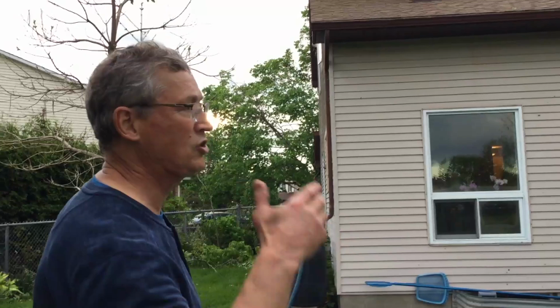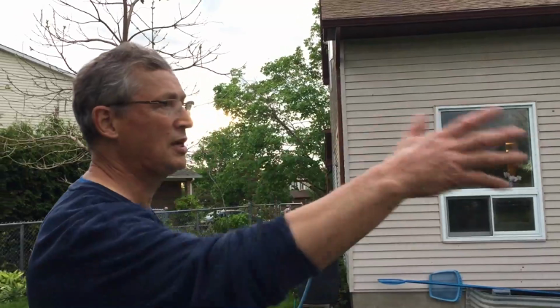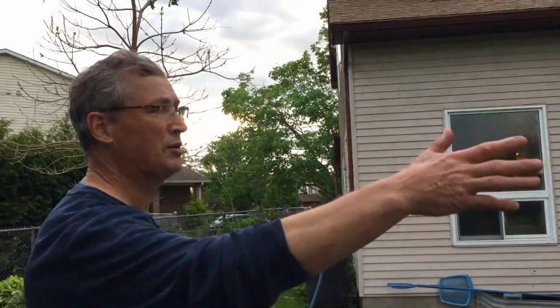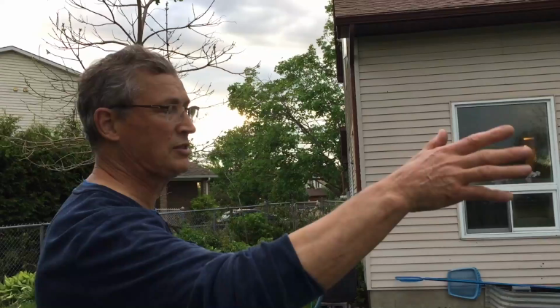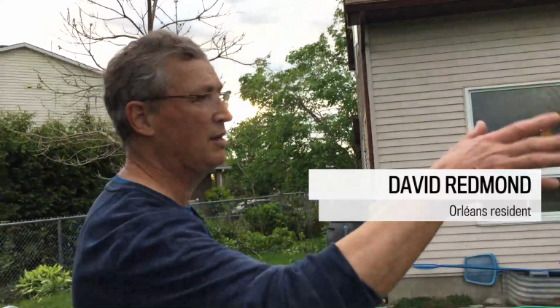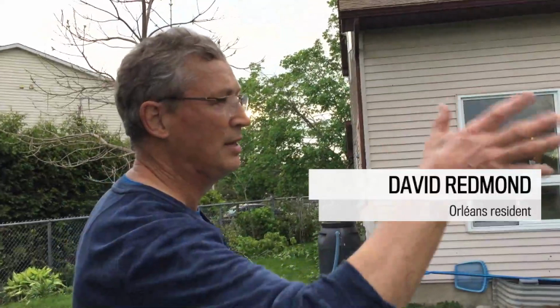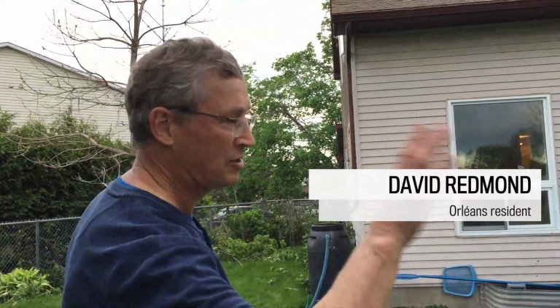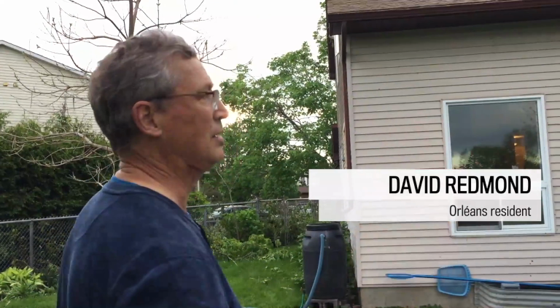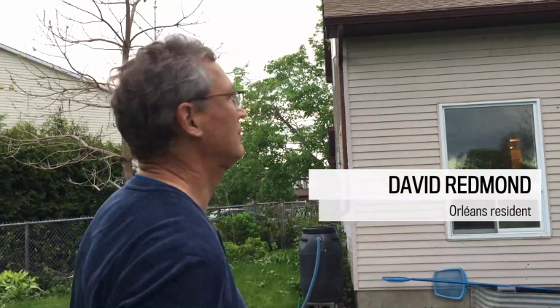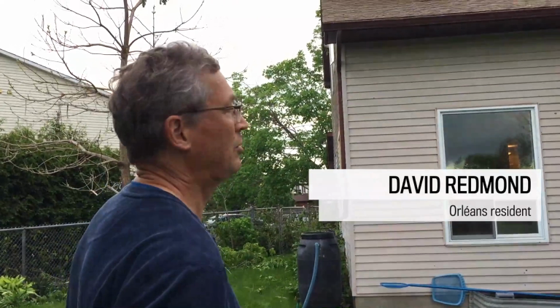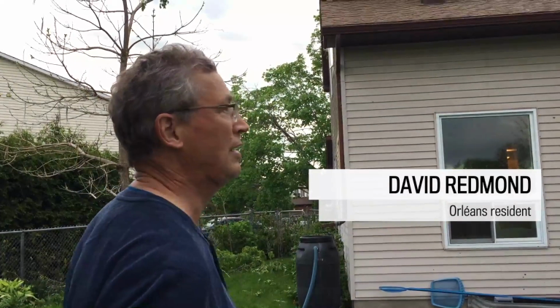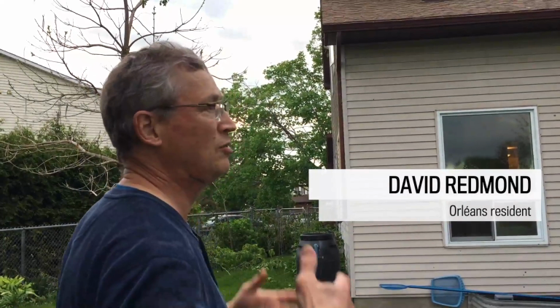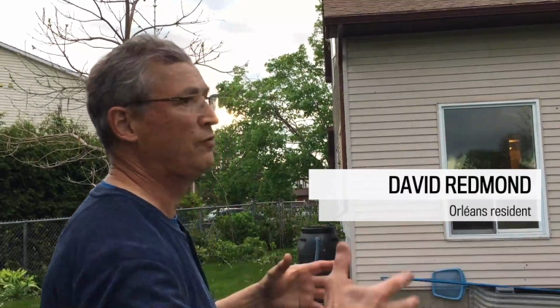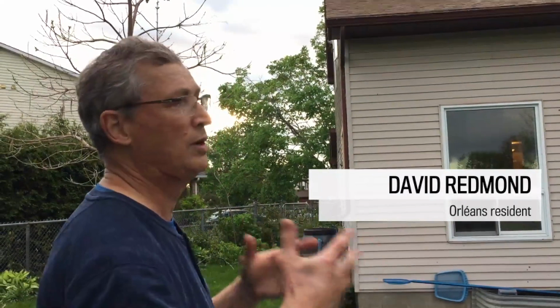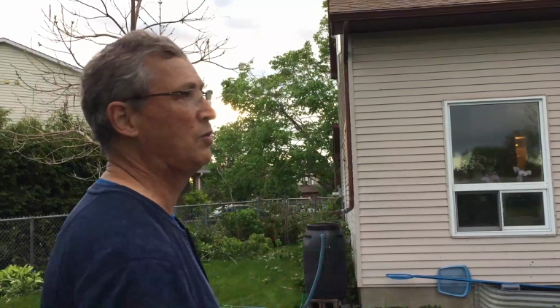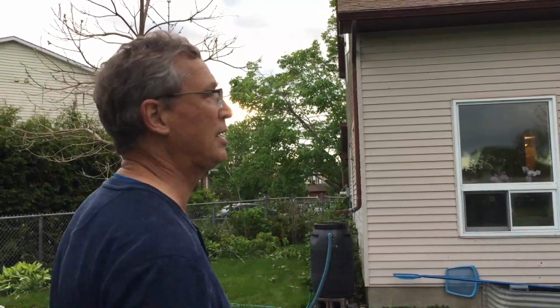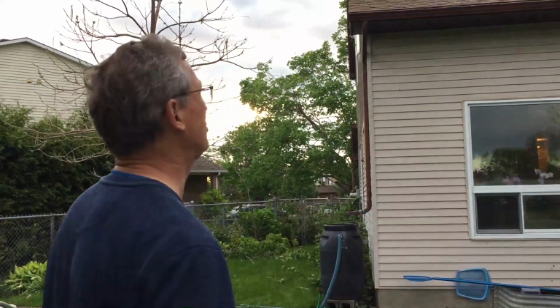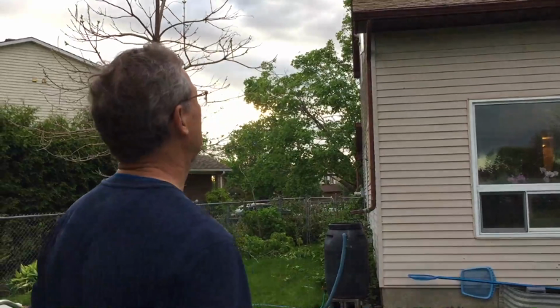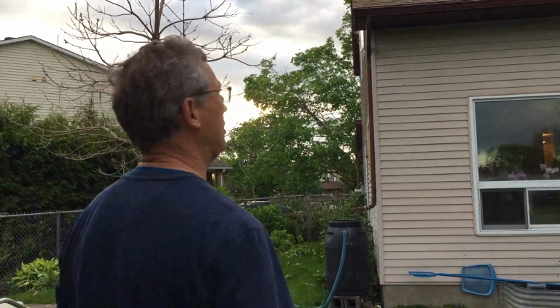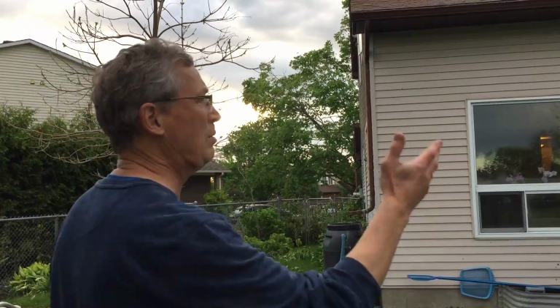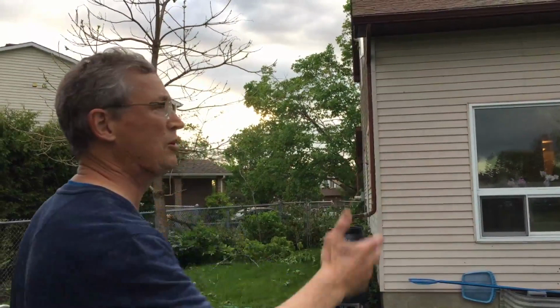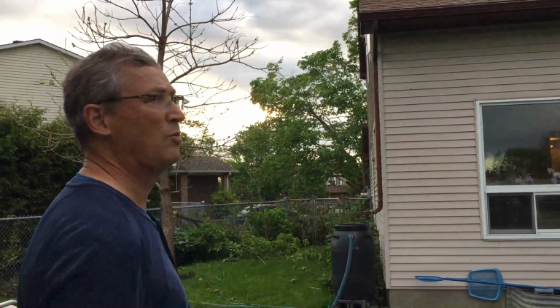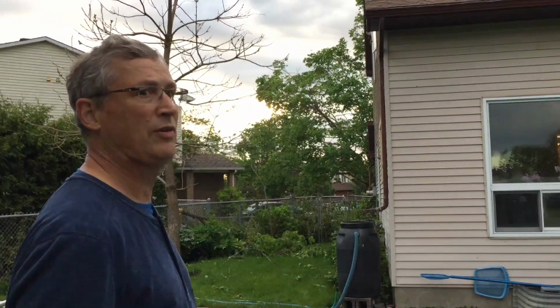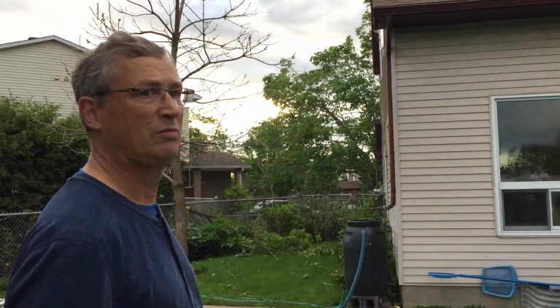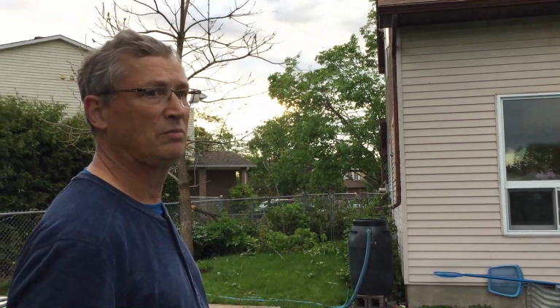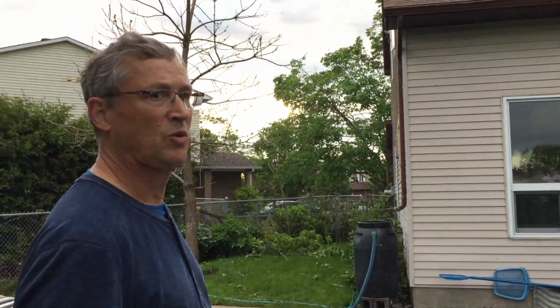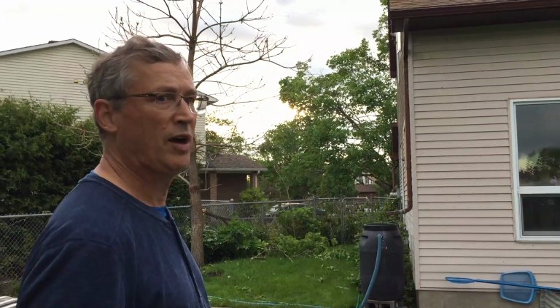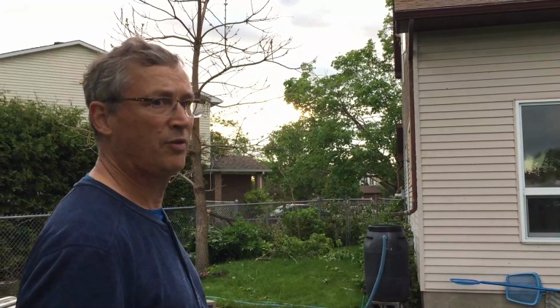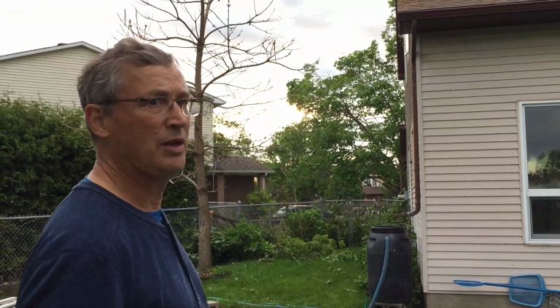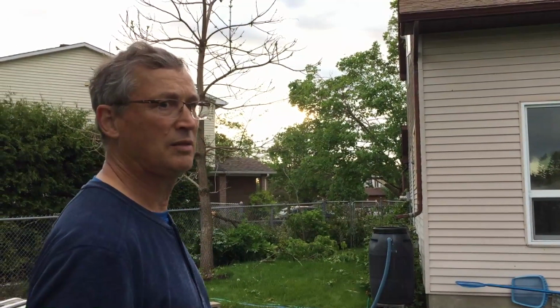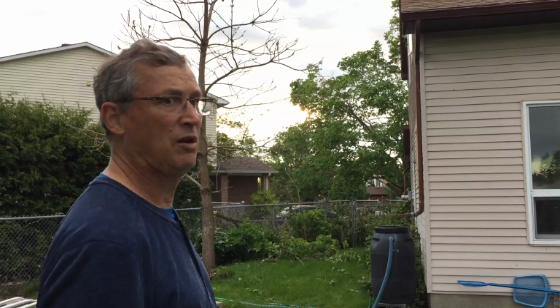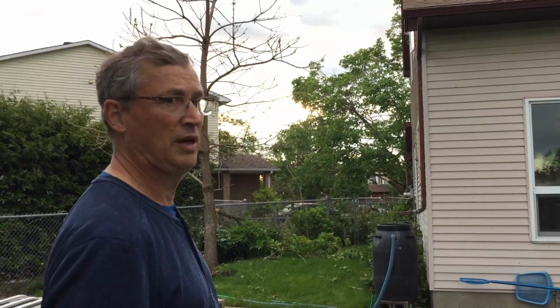Just as I got up to the place, it dissipated. And it was fully formed when I looked at it. It must have been going for almost half an hour — 25, 30 minutes. That's a long tornado.